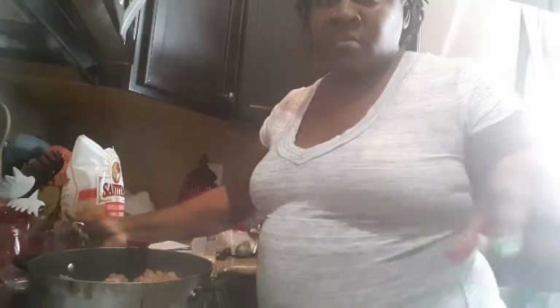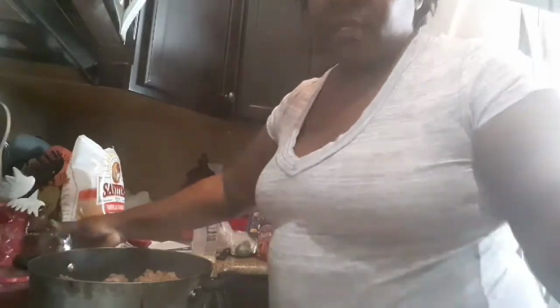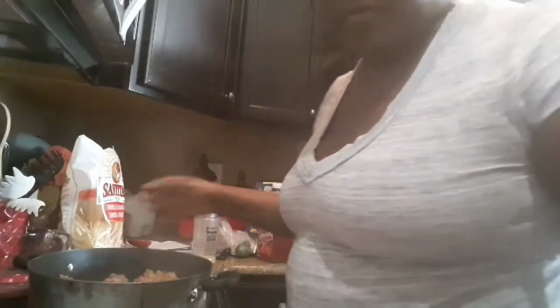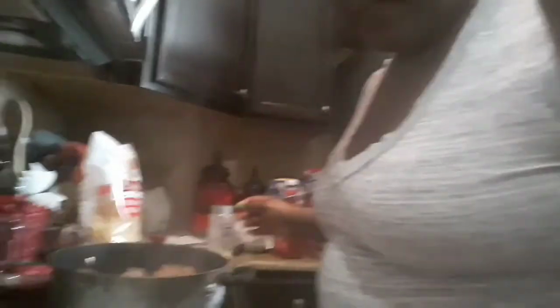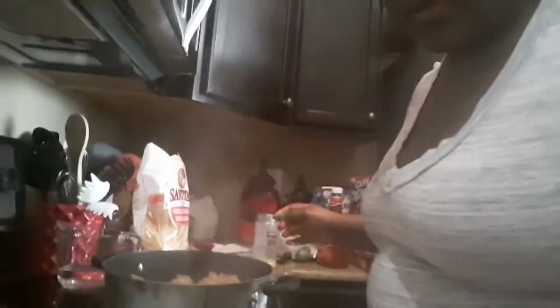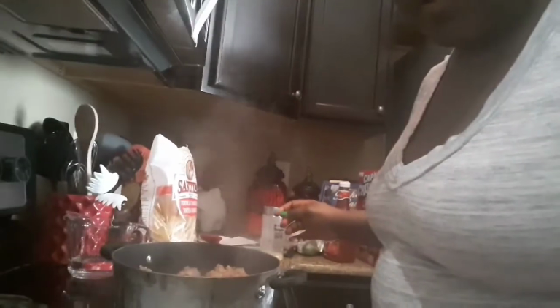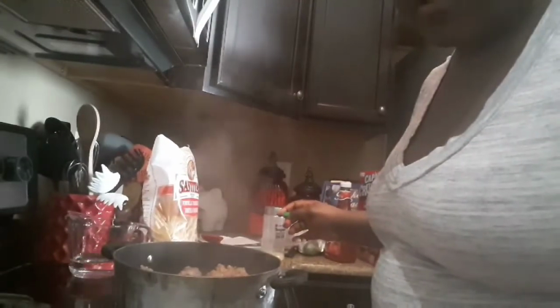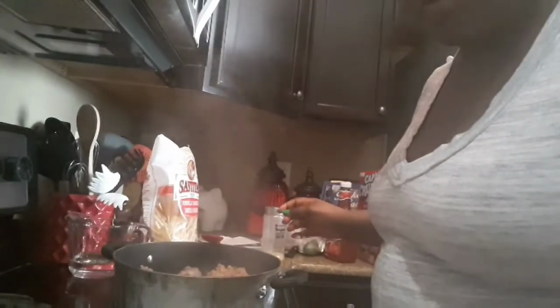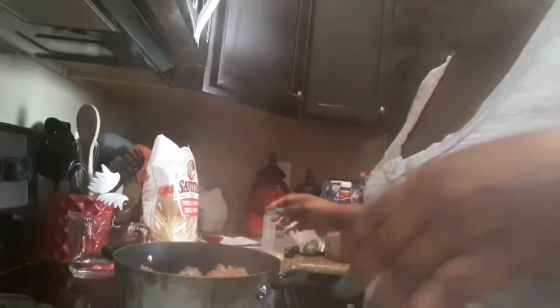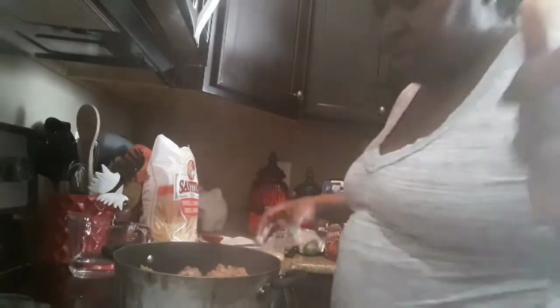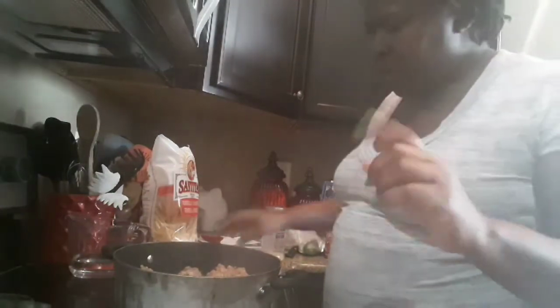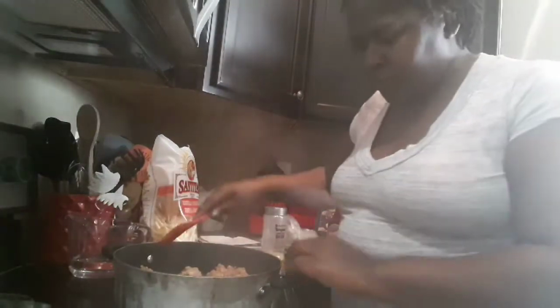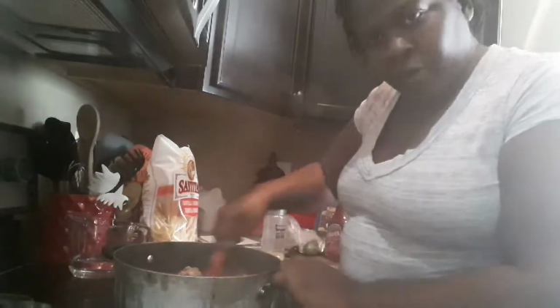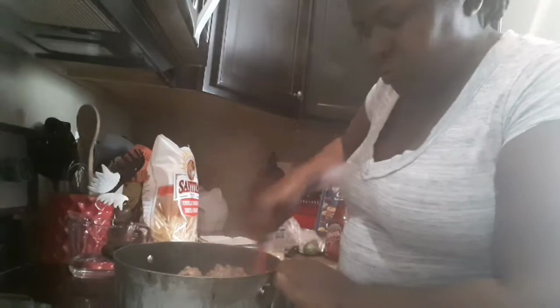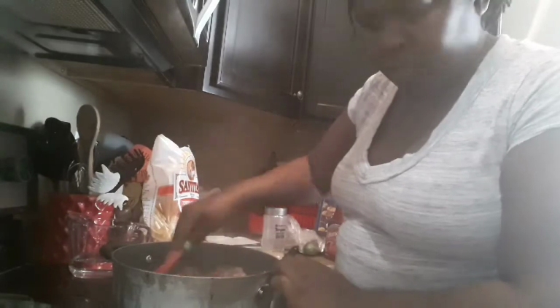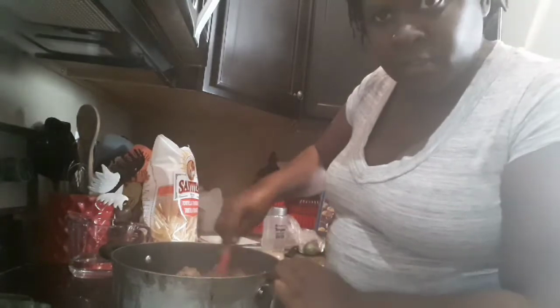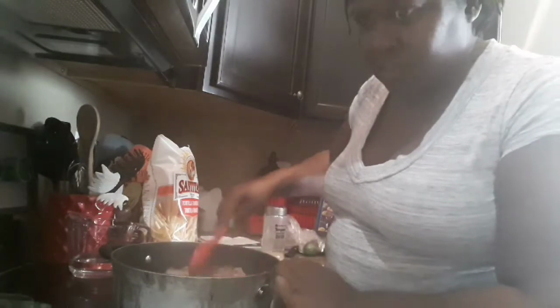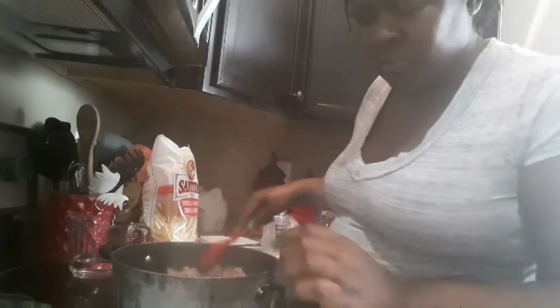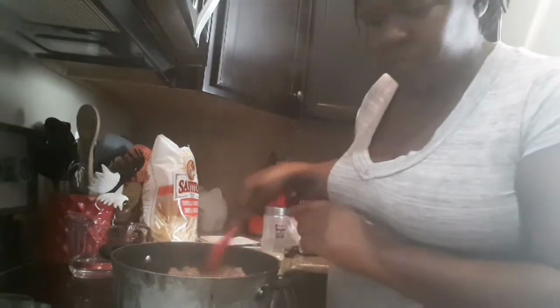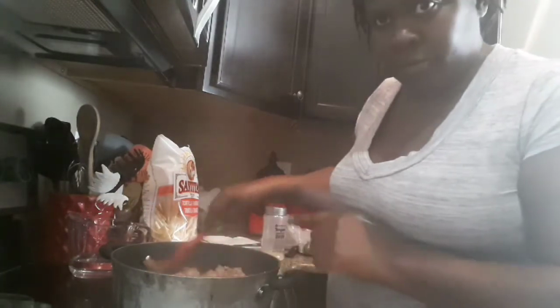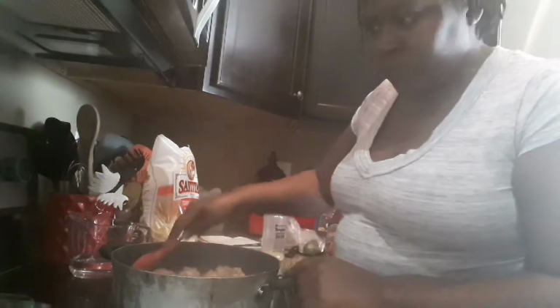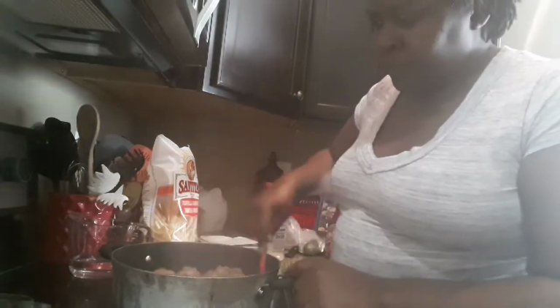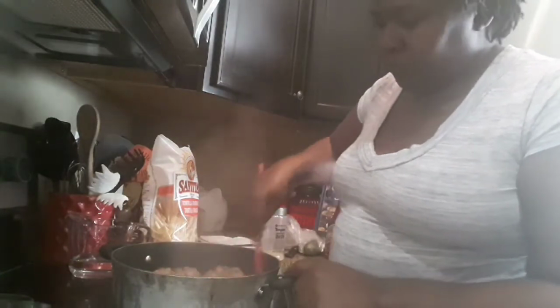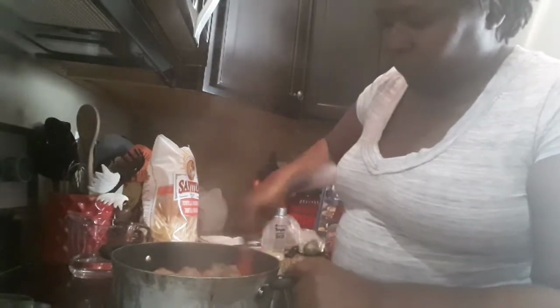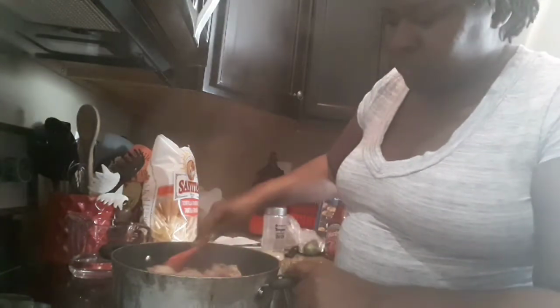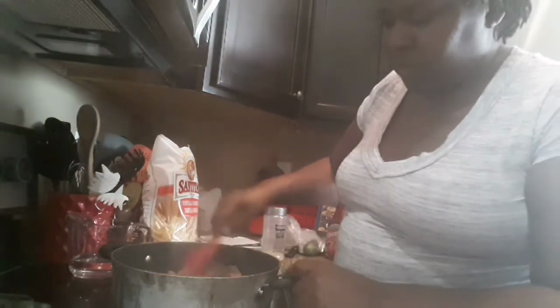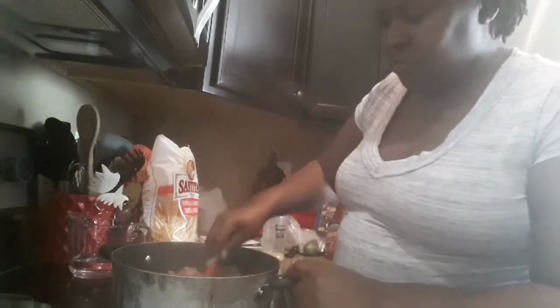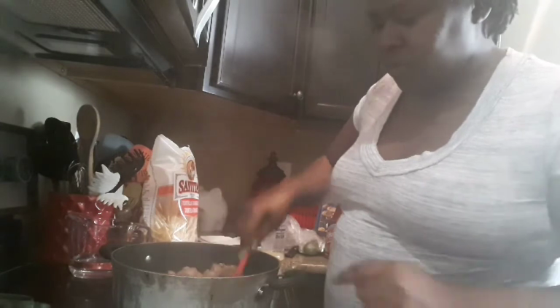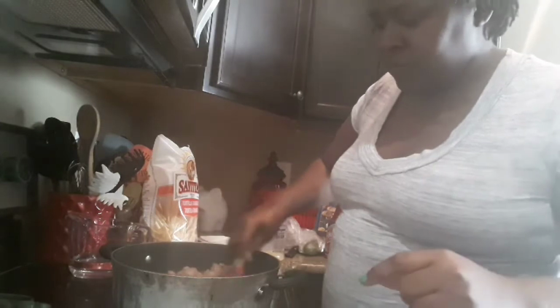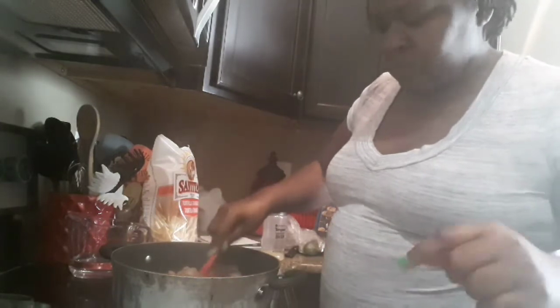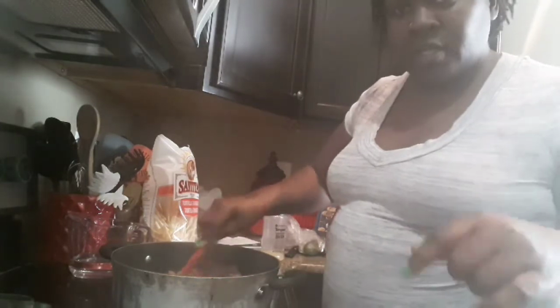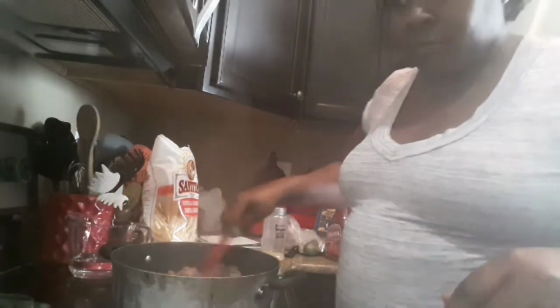Hey everybody, I'm making the taco dip. I put a picture before I started cooking. This is just ground turkey, and you just cook it just like ground beef.